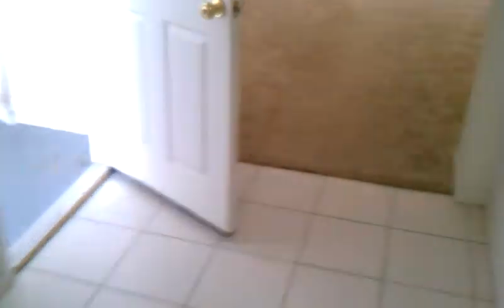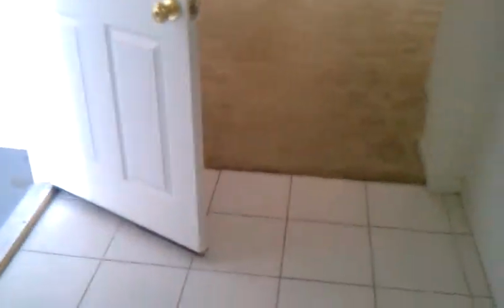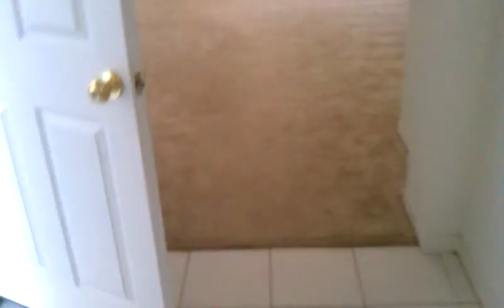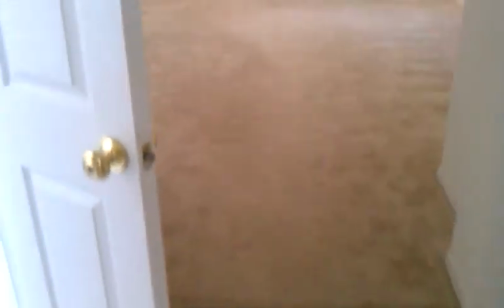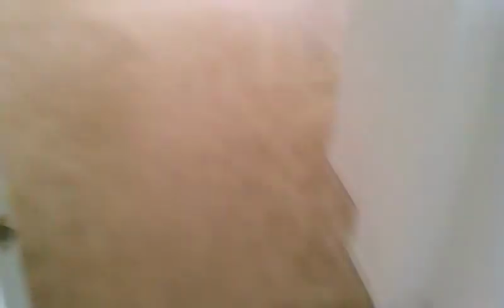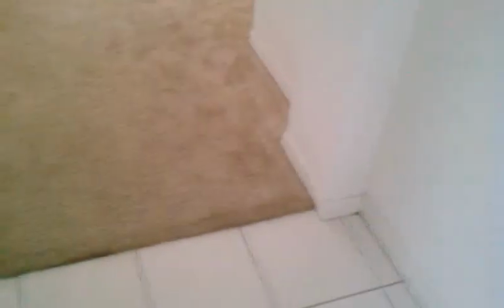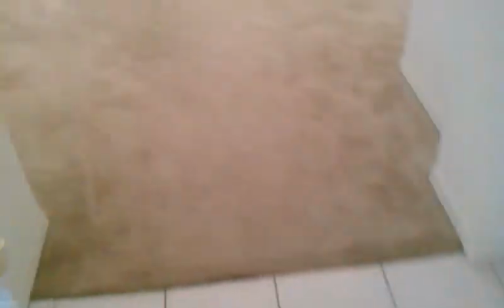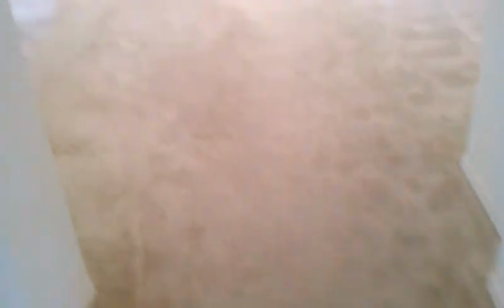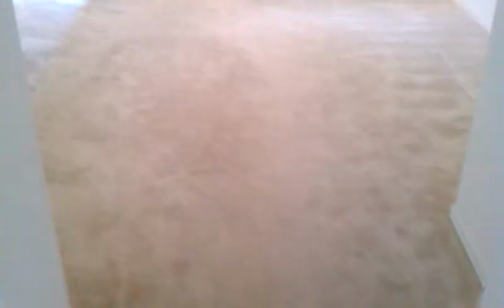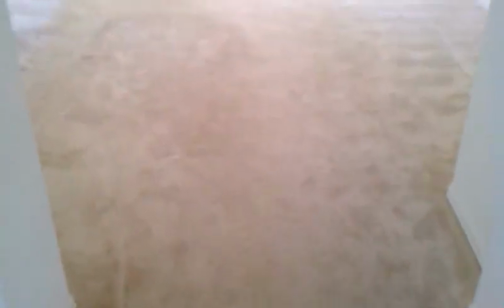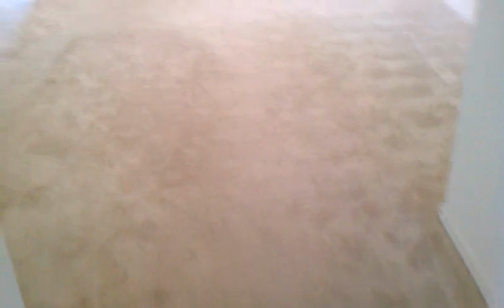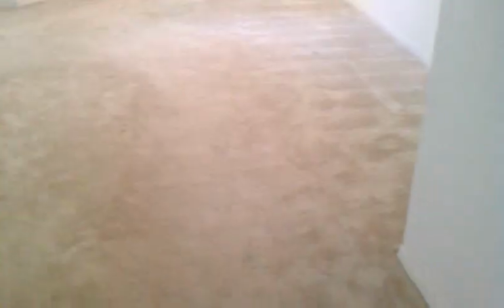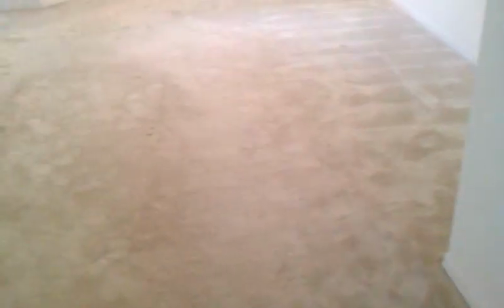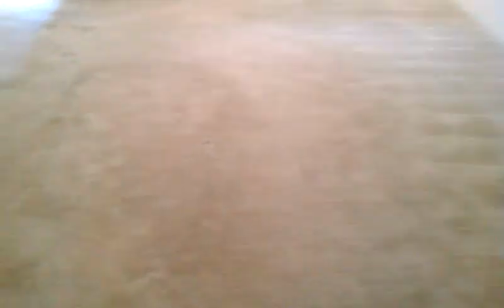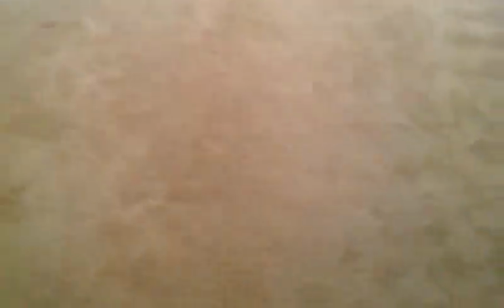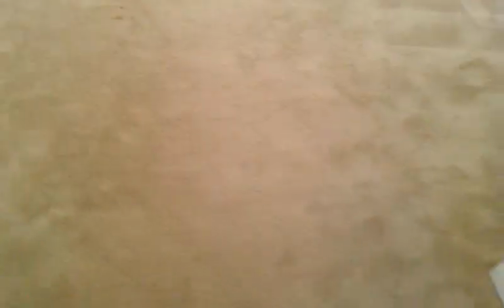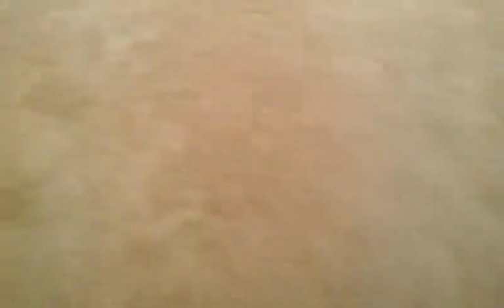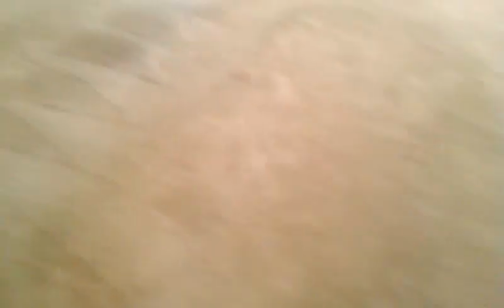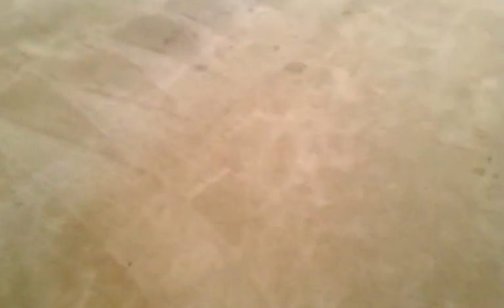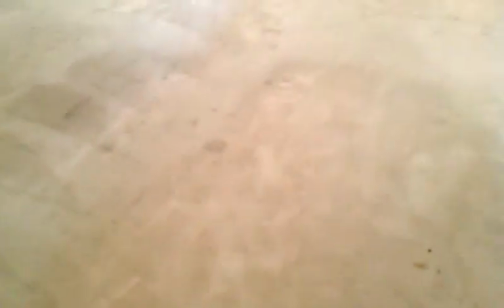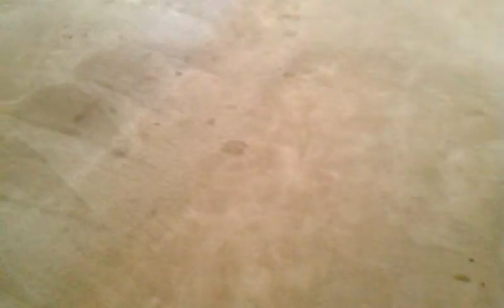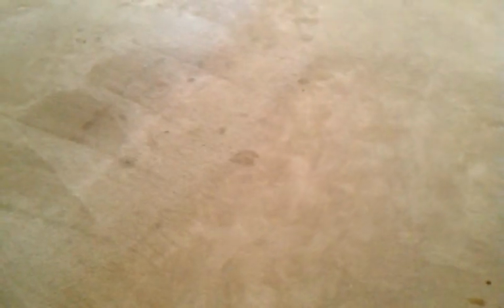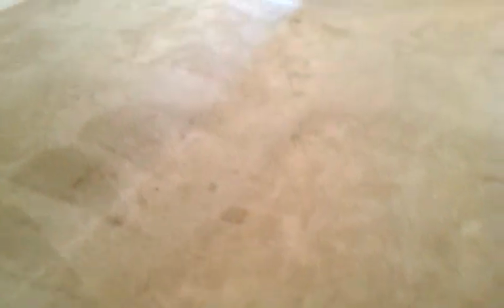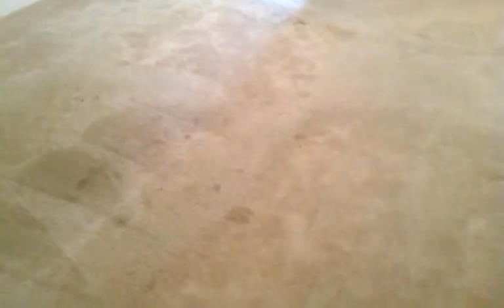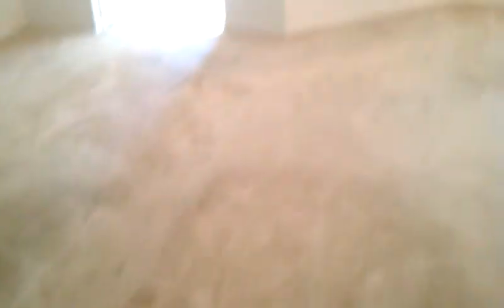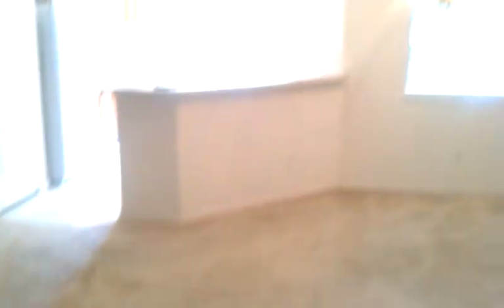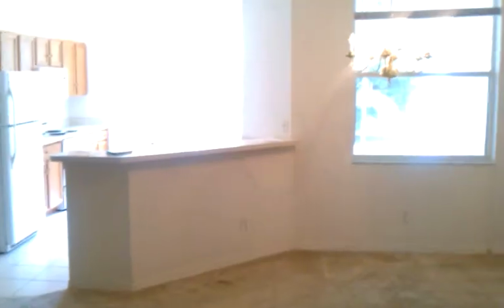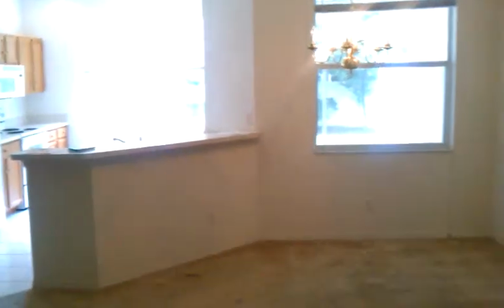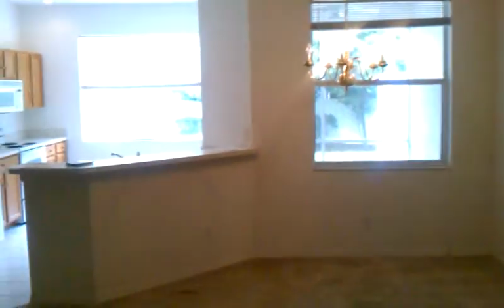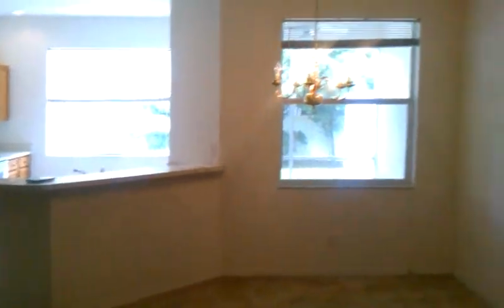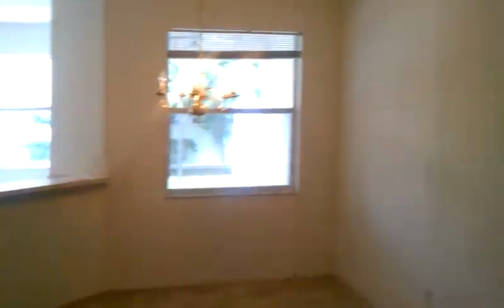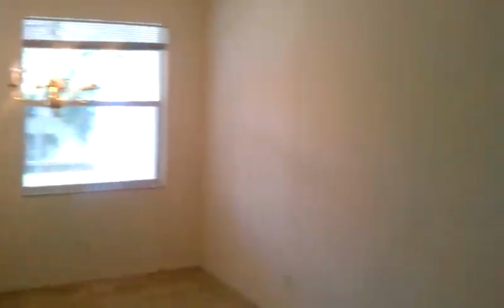Coming back in from the garage here, you come into the living room. The carpet needs to be replaced in here — there's just too many spots. You can see the spots there. But big open floor plan, great presentation.